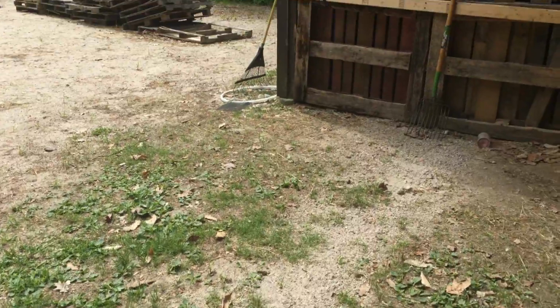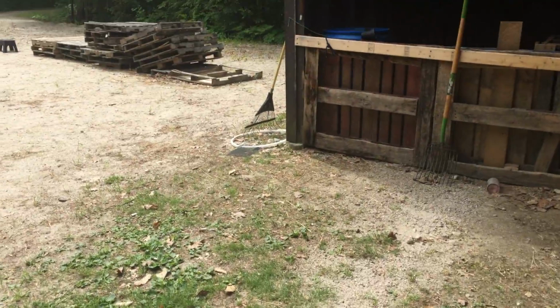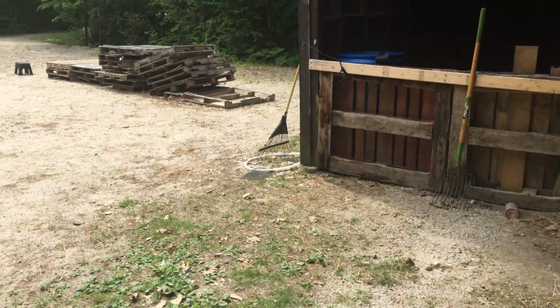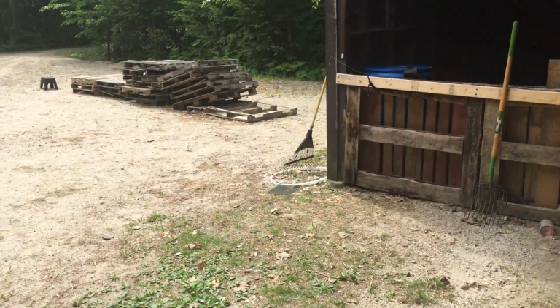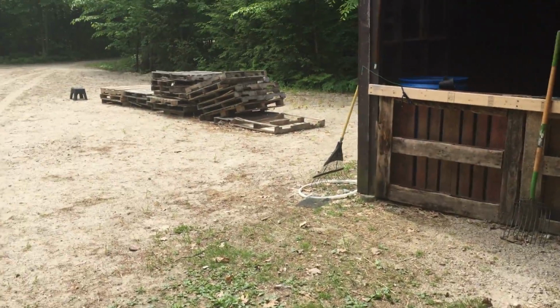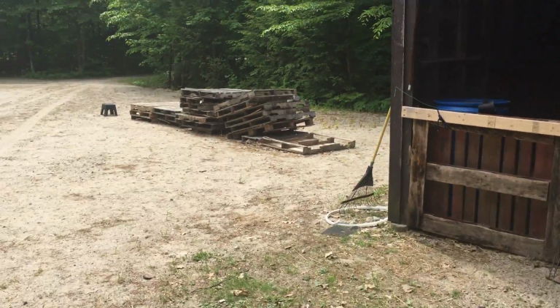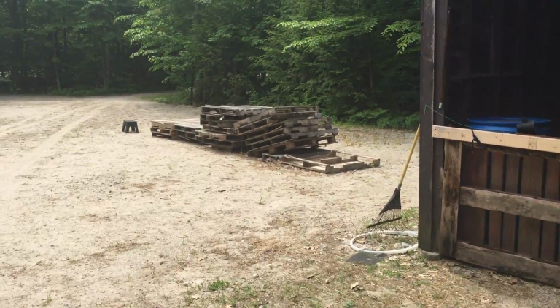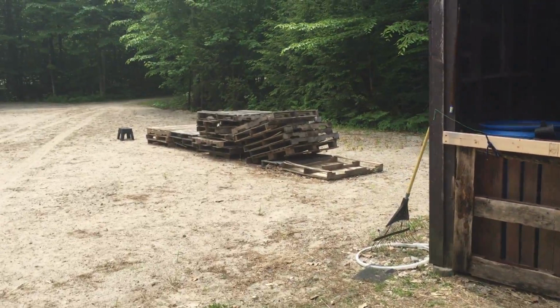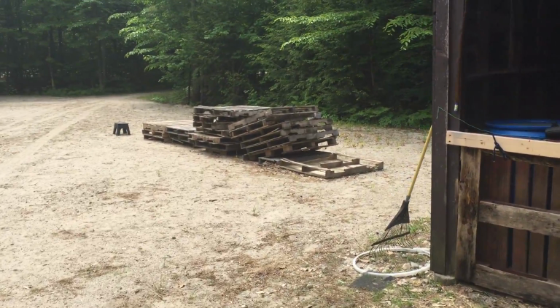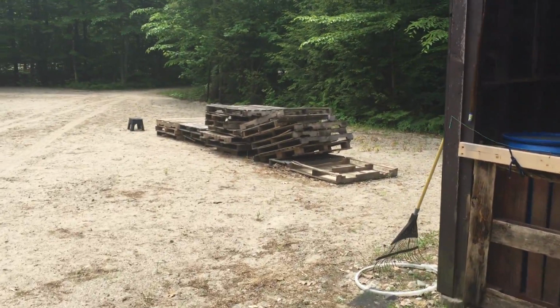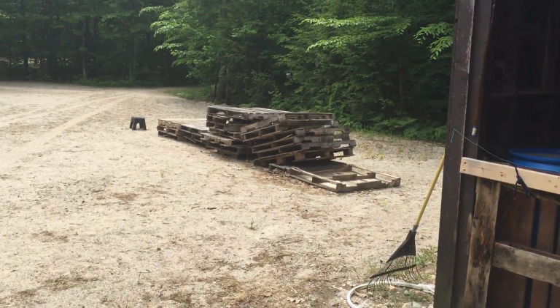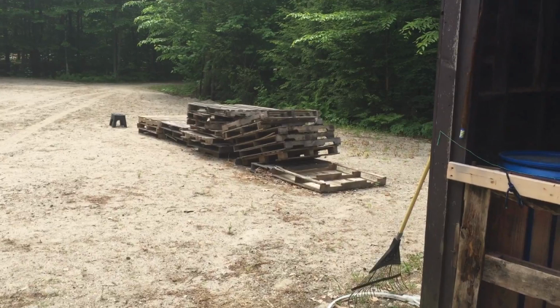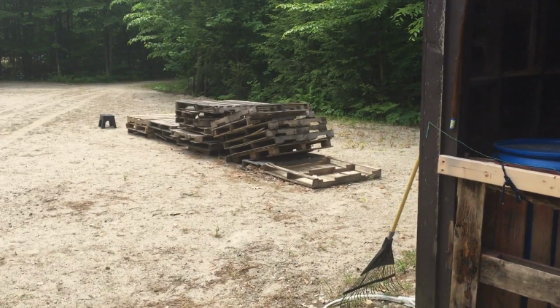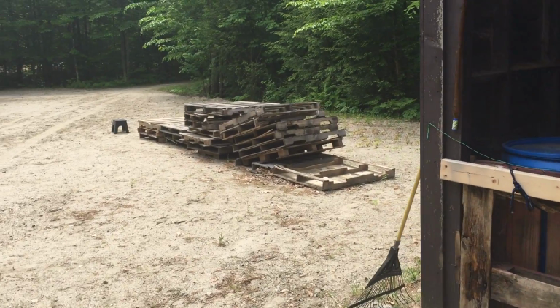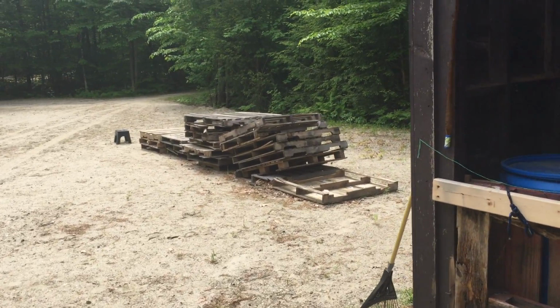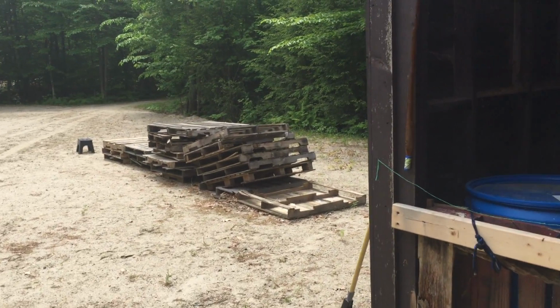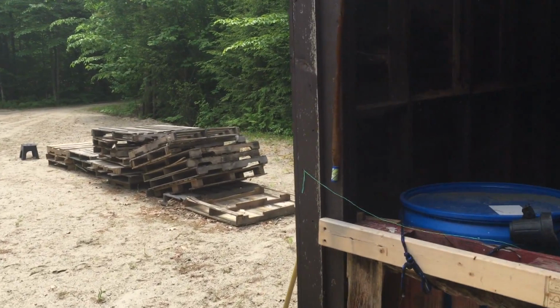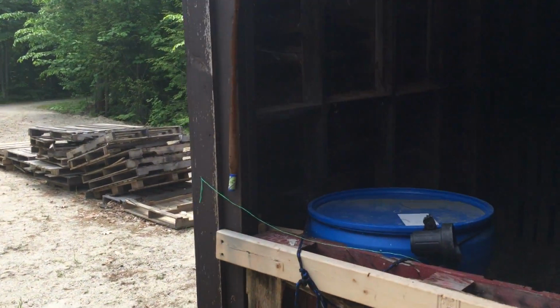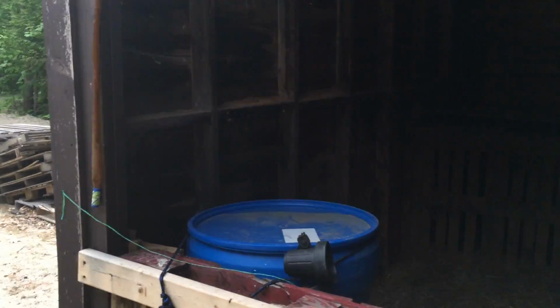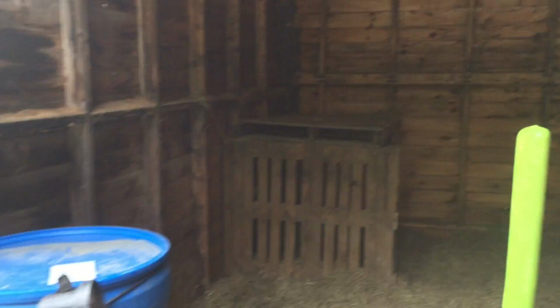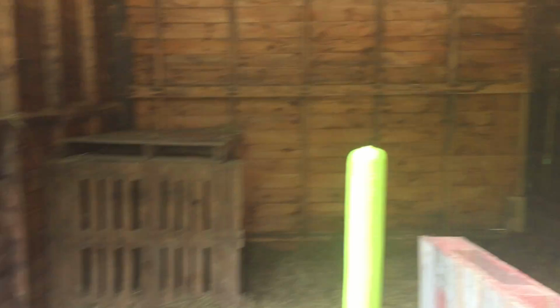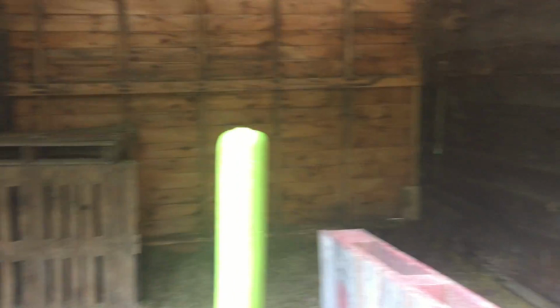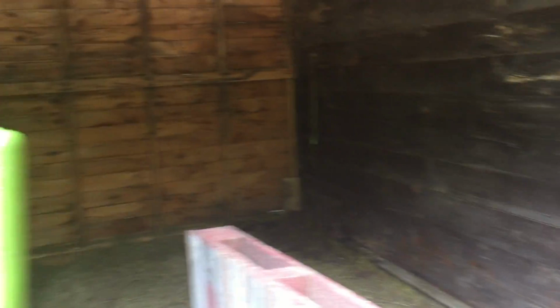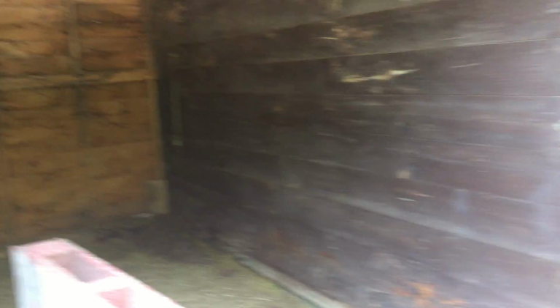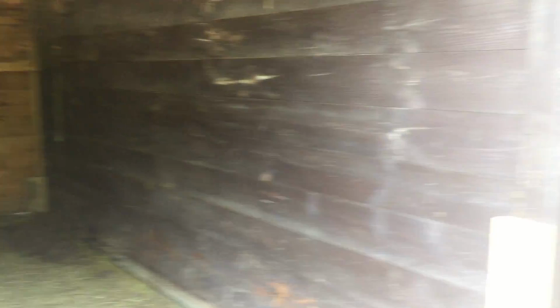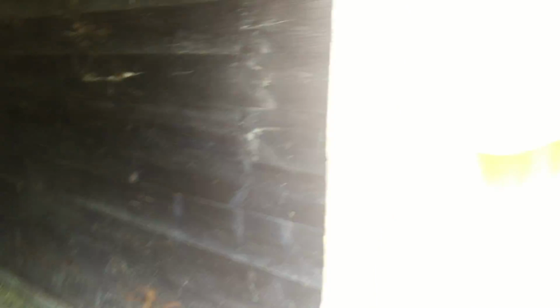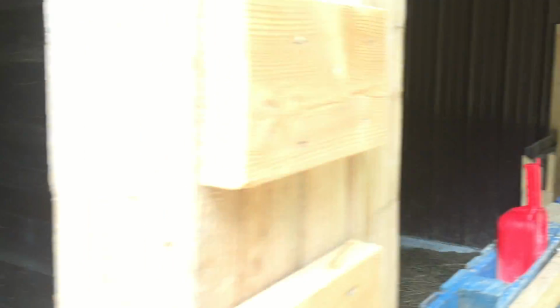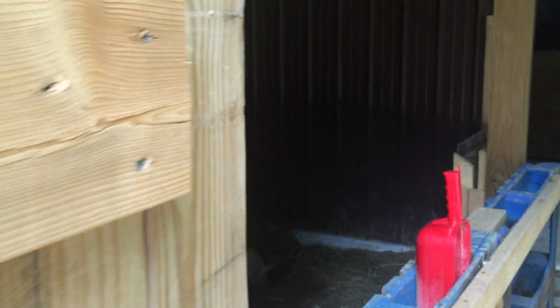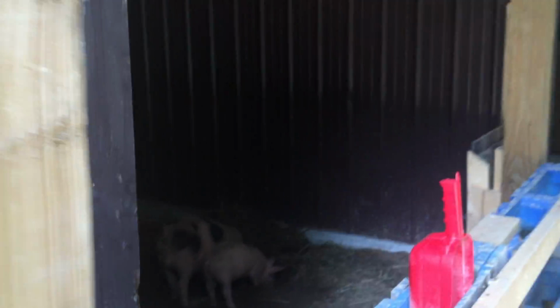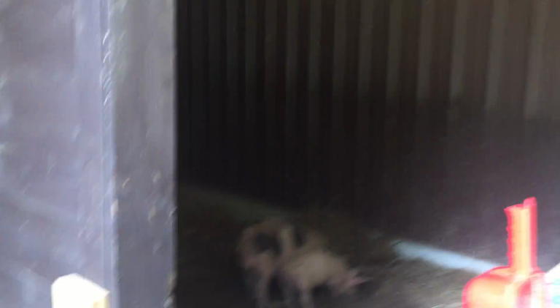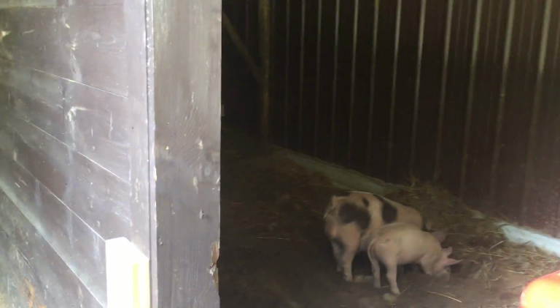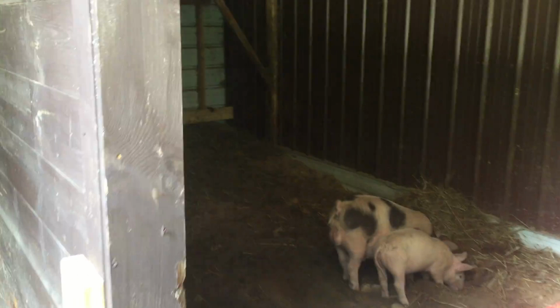There's some more pallets — gonna make some fencing or more chicken tractors. Apparently the turkeys I got will grow up to fly, so I need to make them a big enclosure.